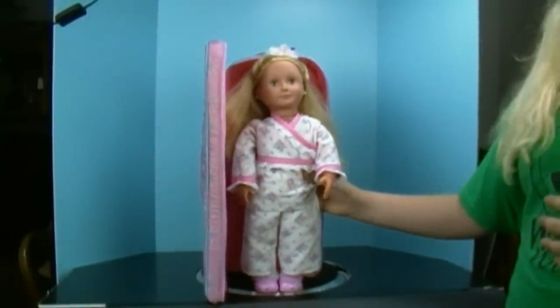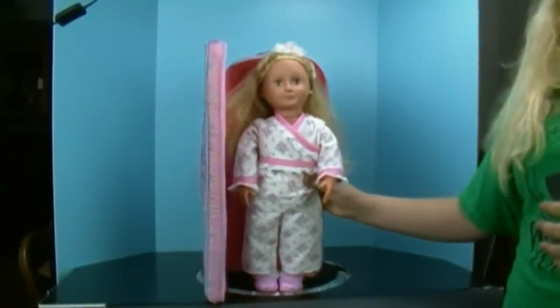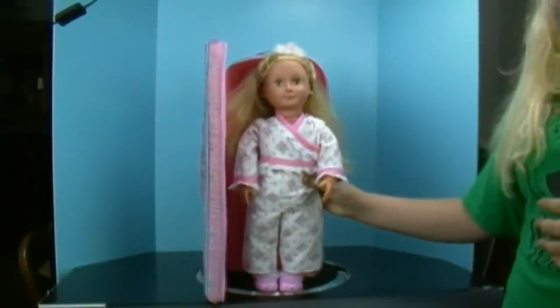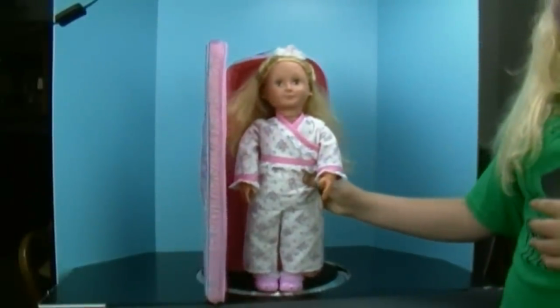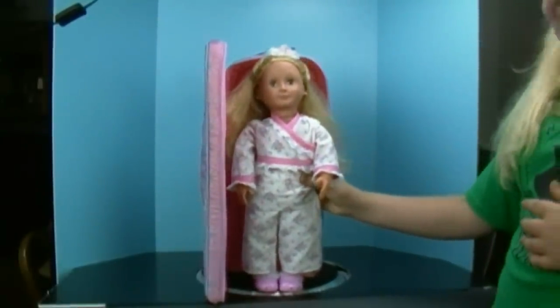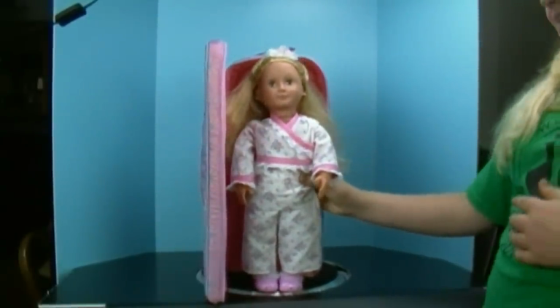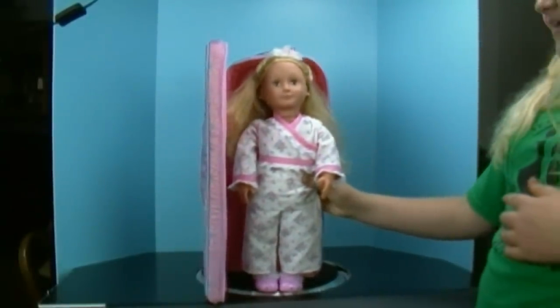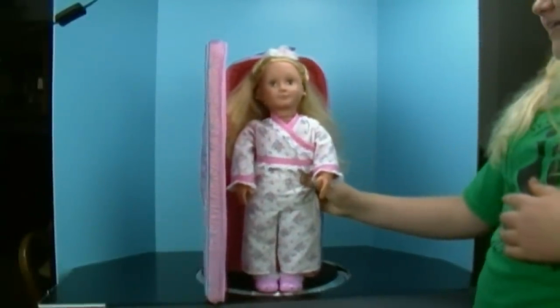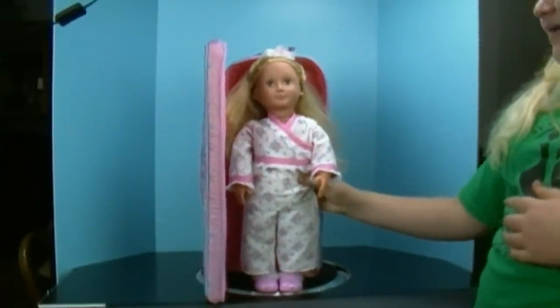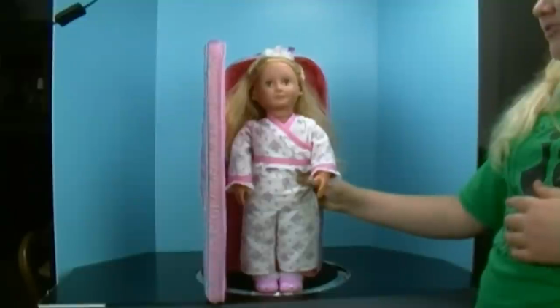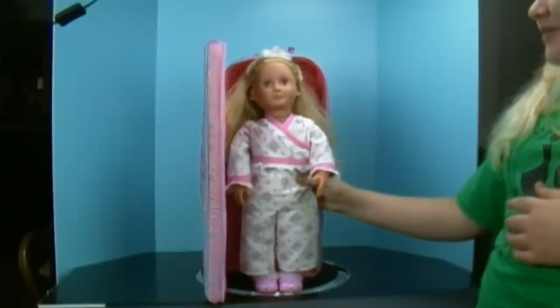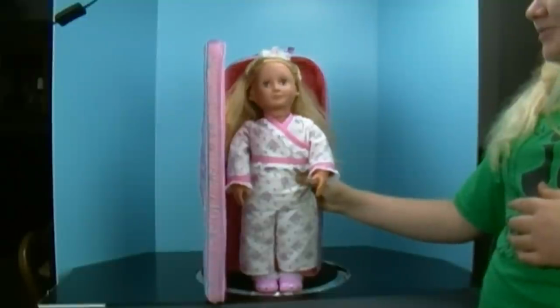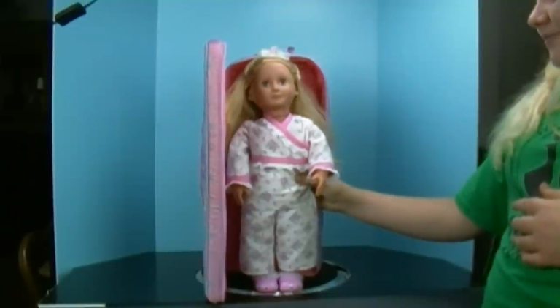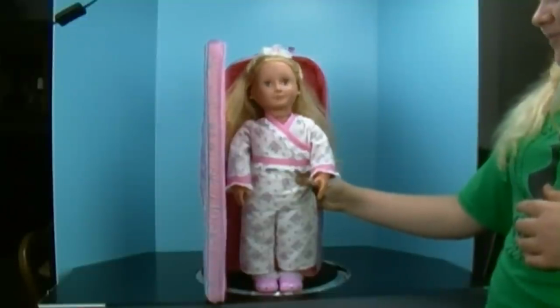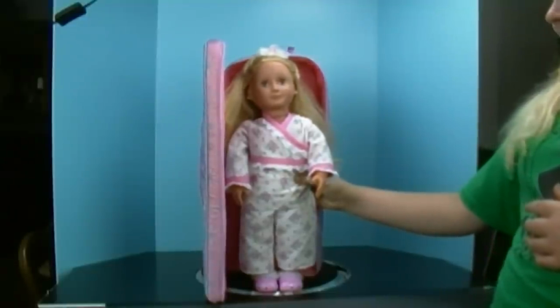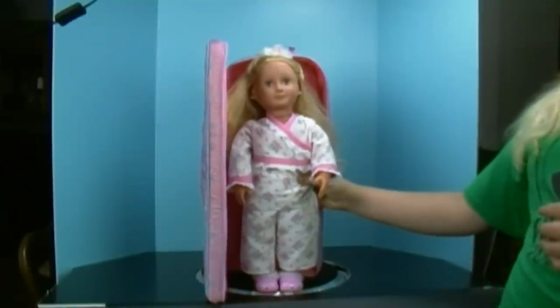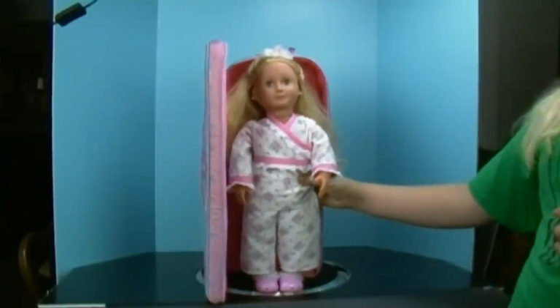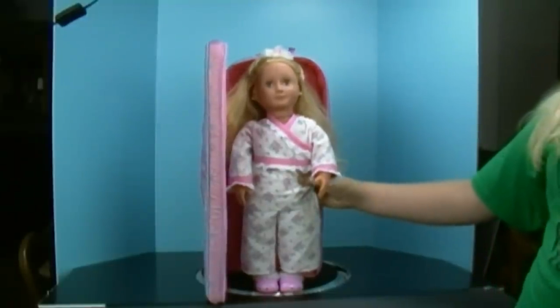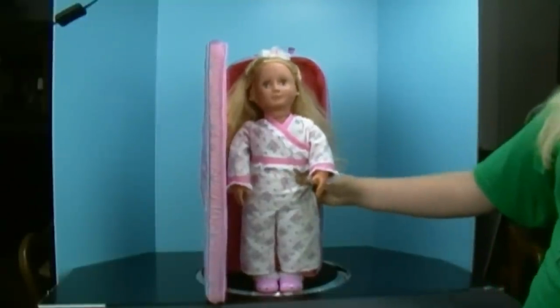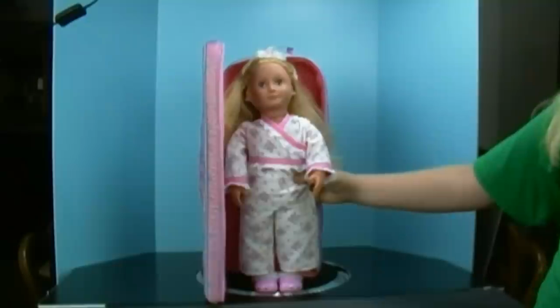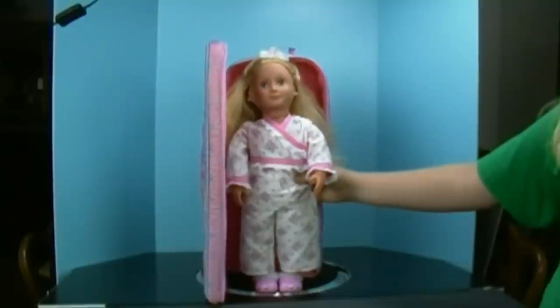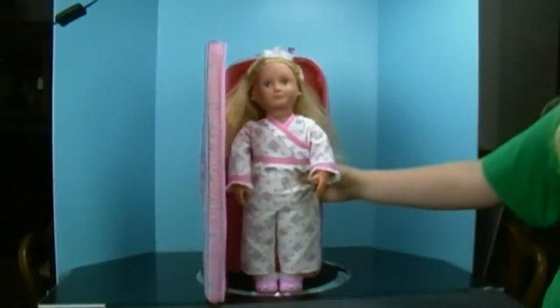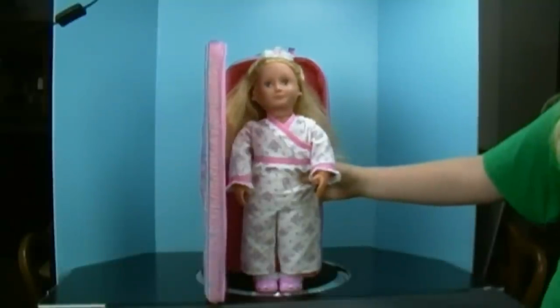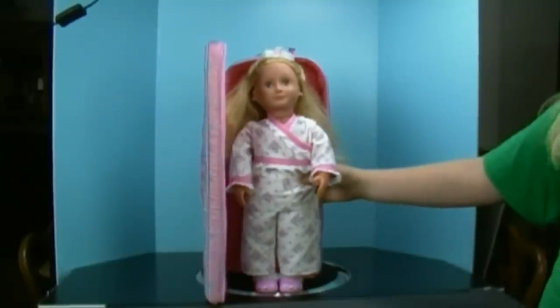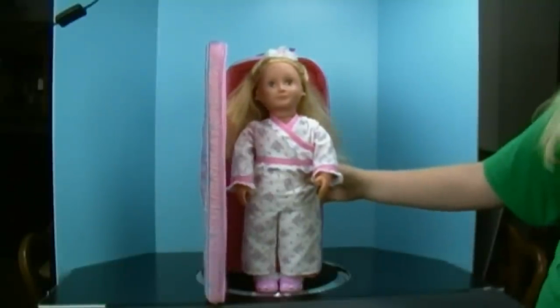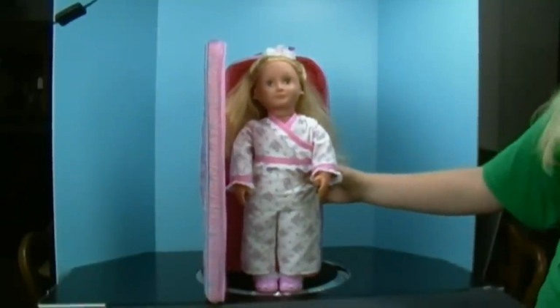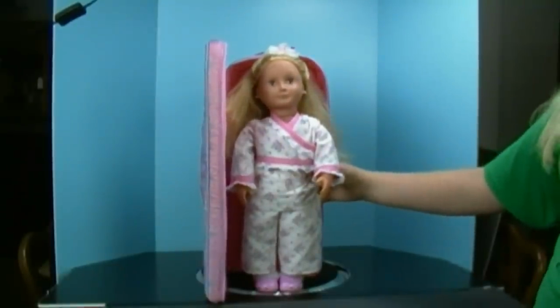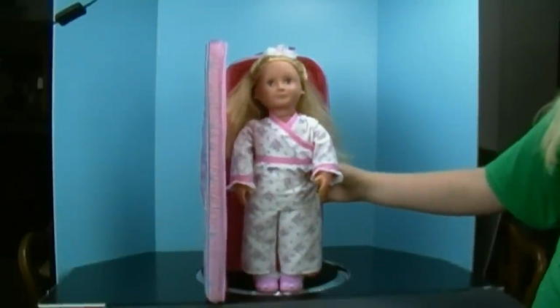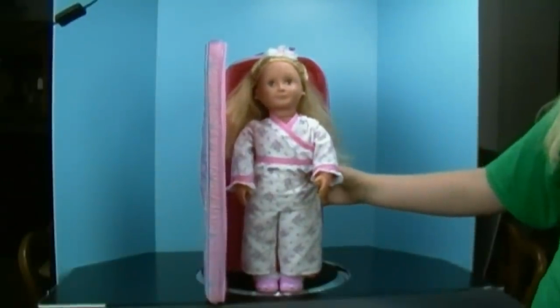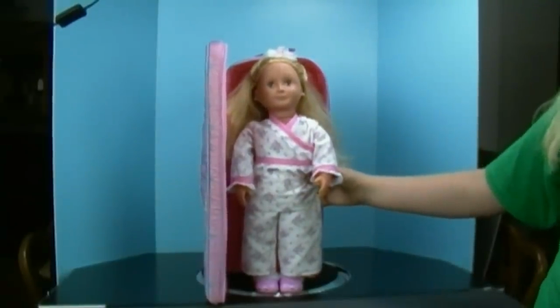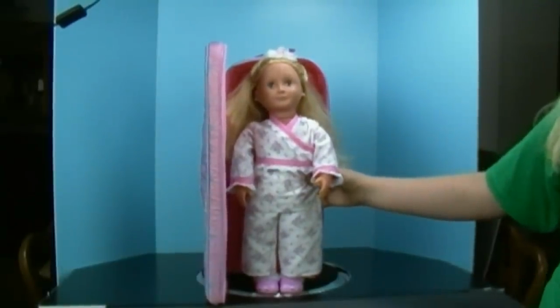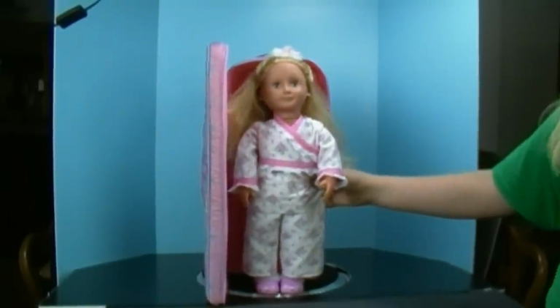I'm back with my doll and now I'm going to show you how she fits in her carrier. I have her in her pajamas. And this is the R-Generation doll.